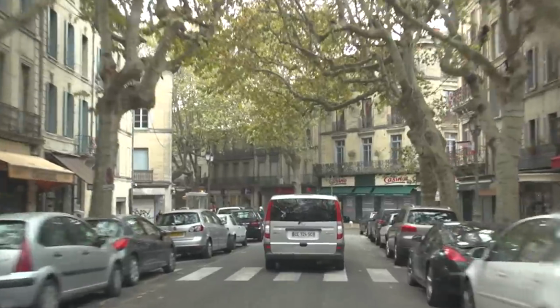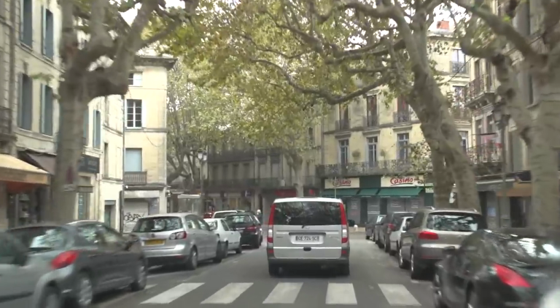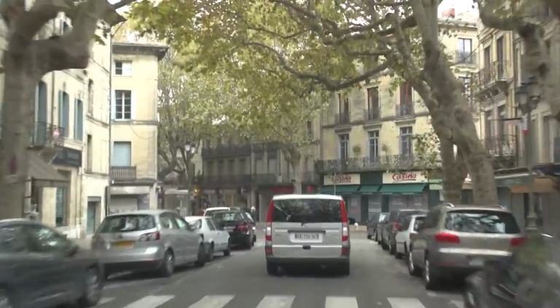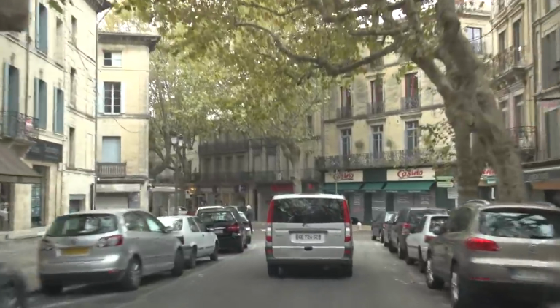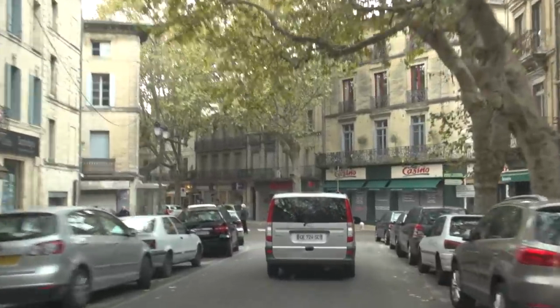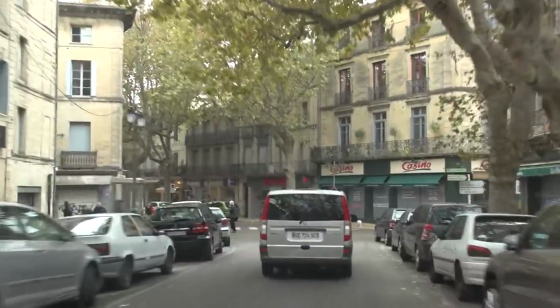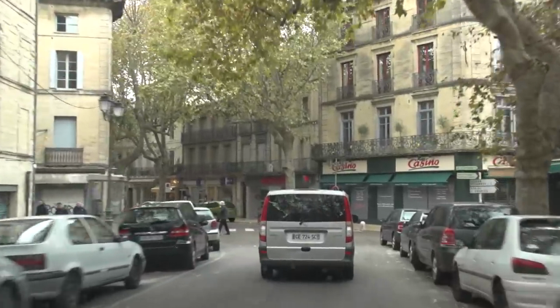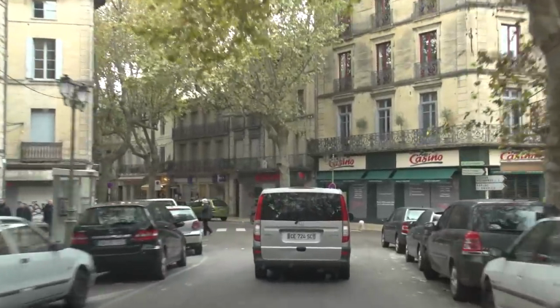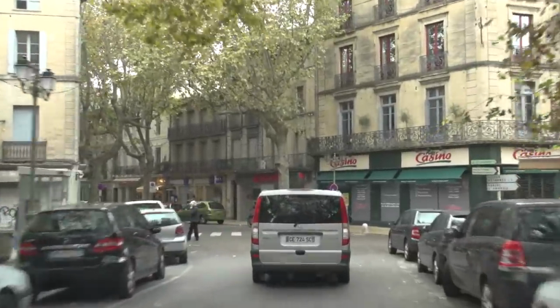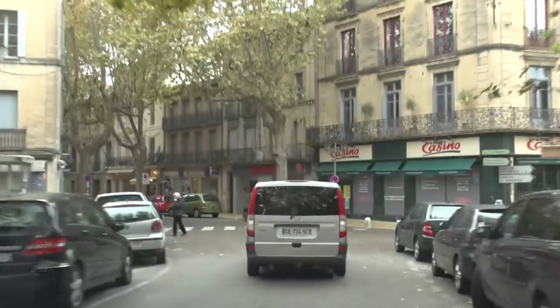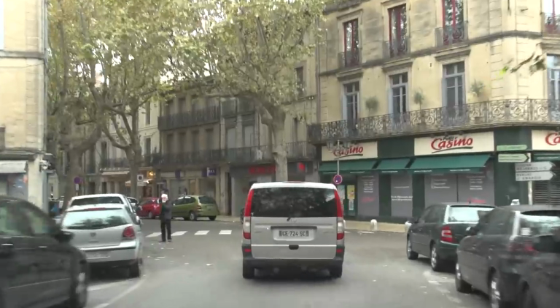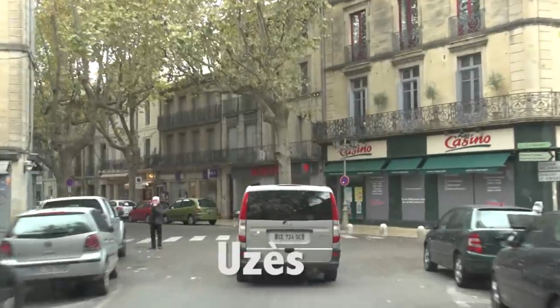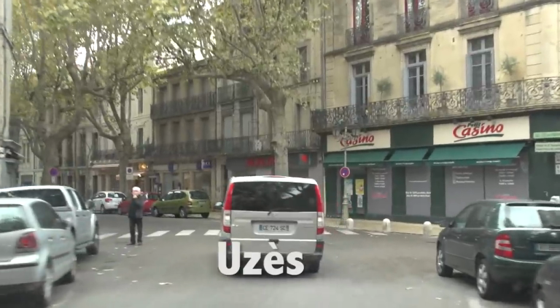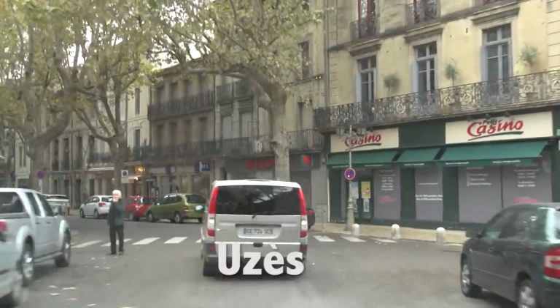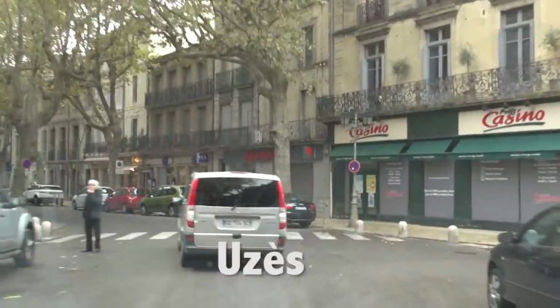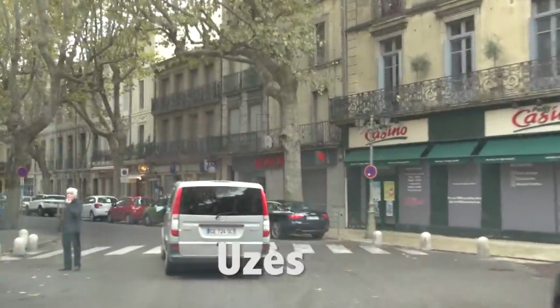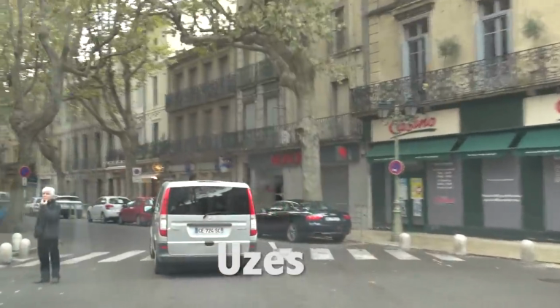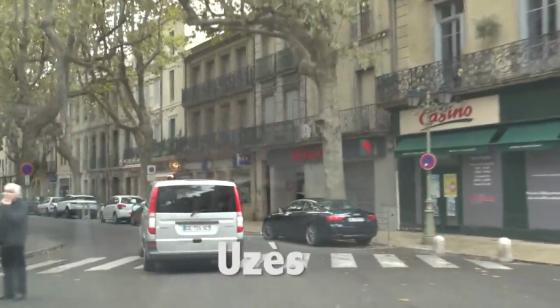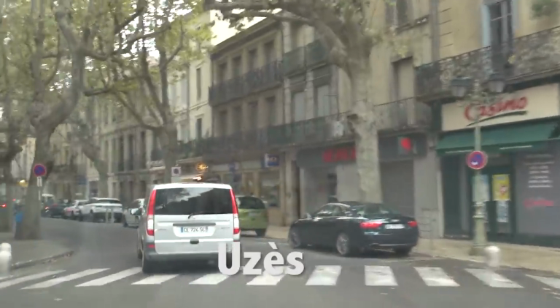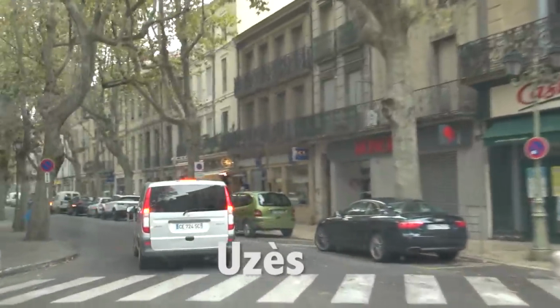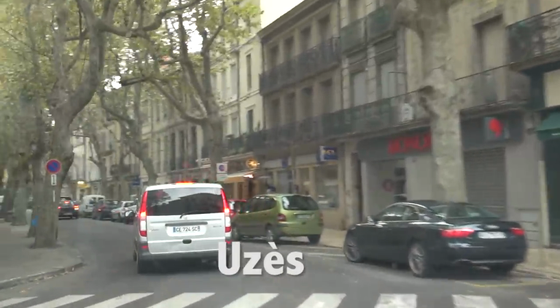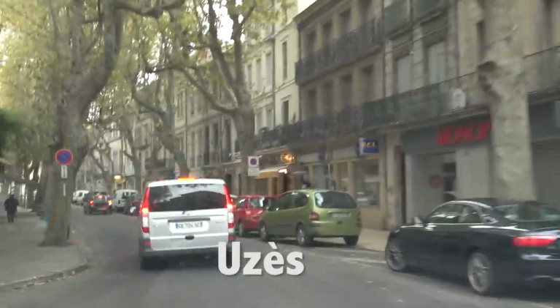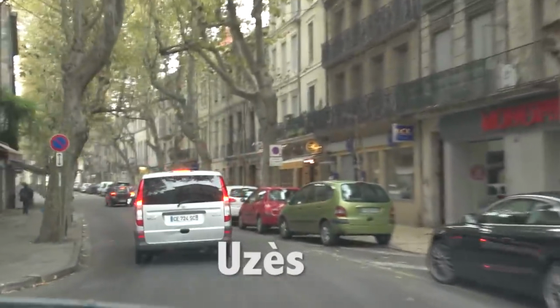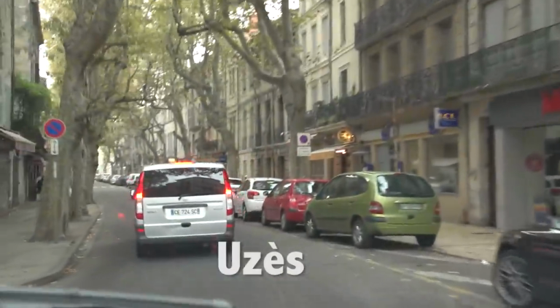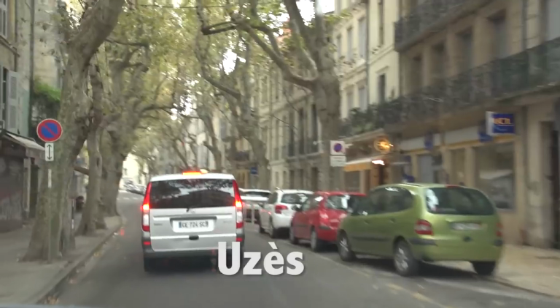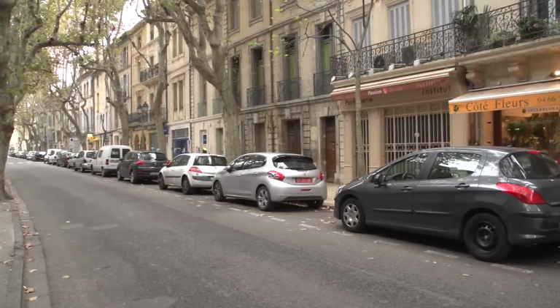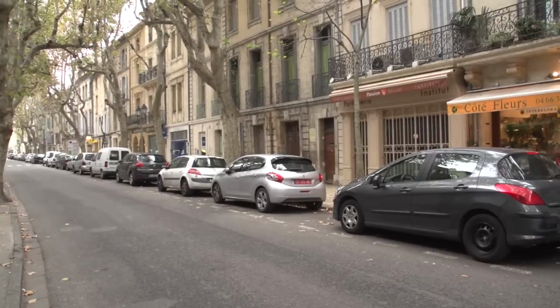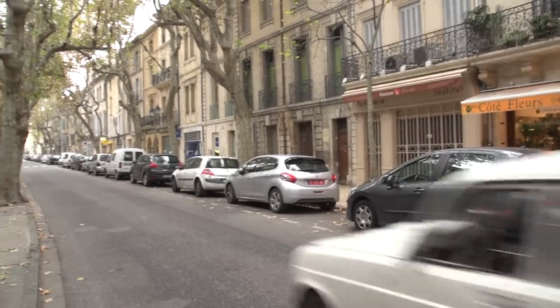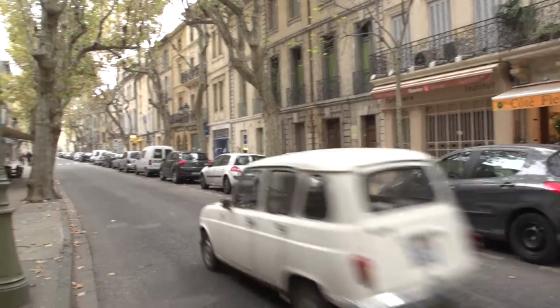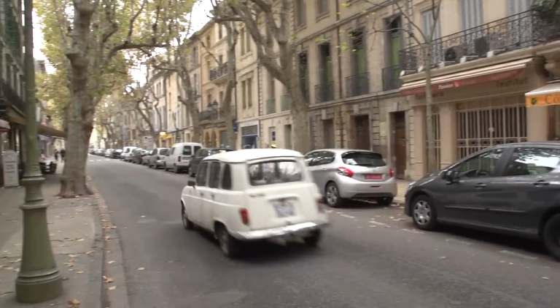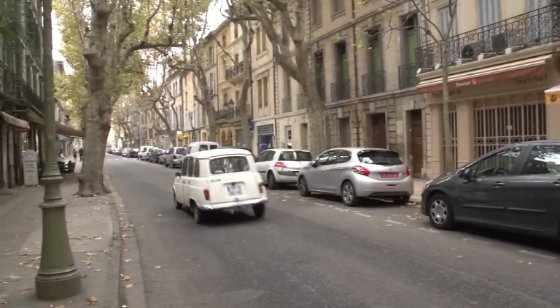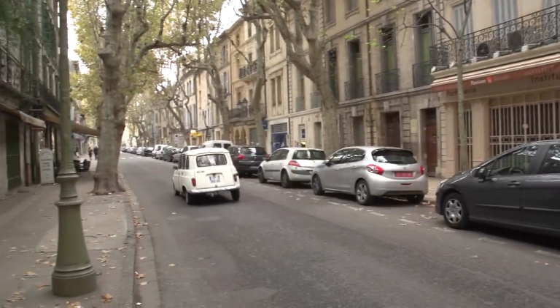Another wonderful town in the south of France to visit is Uzès. We're in Languedoc, which is just to the west of Provence — typical of the region and a very charming town.